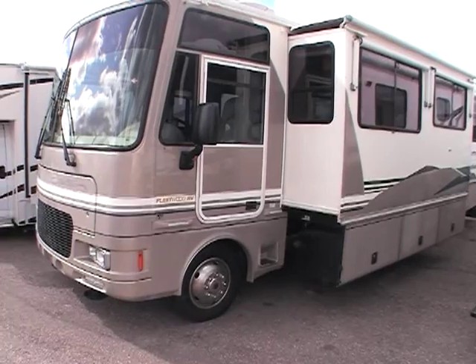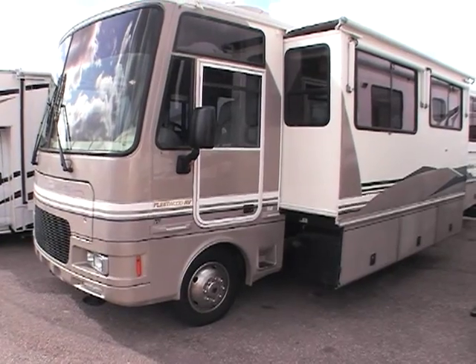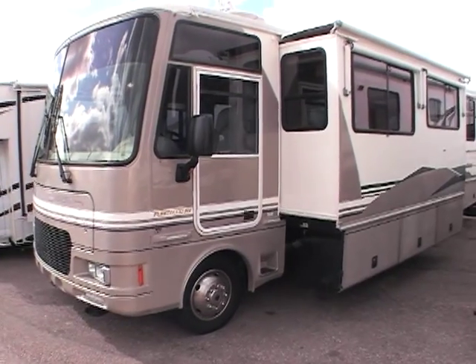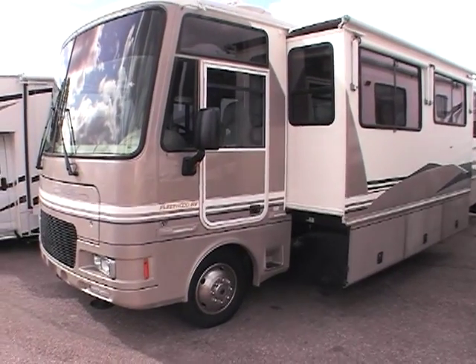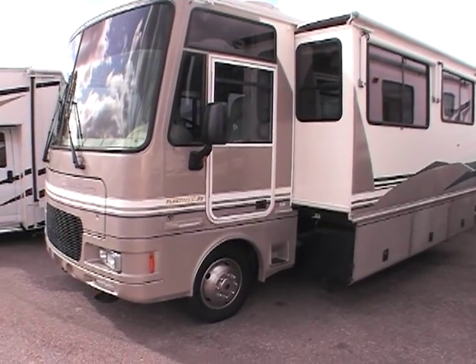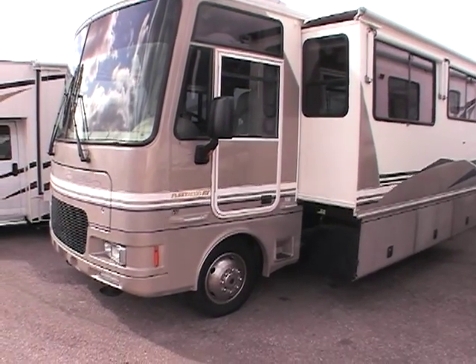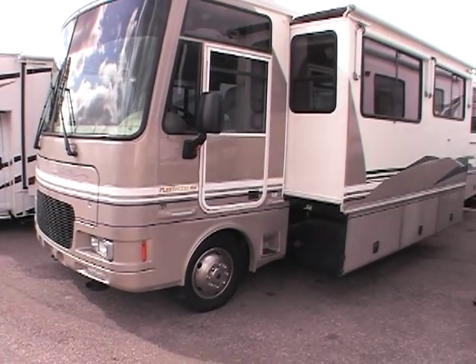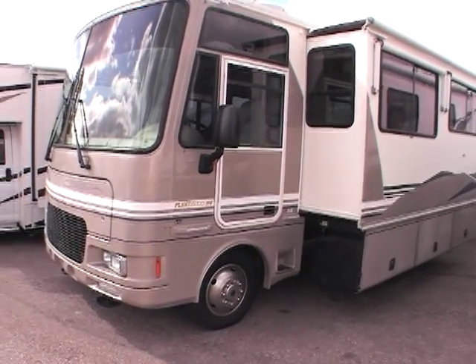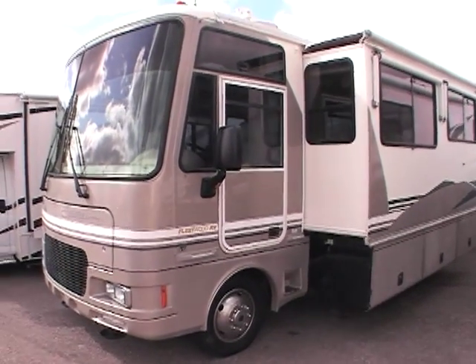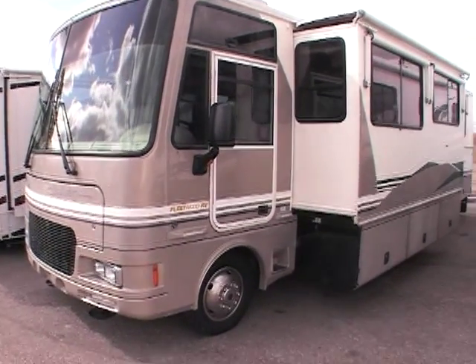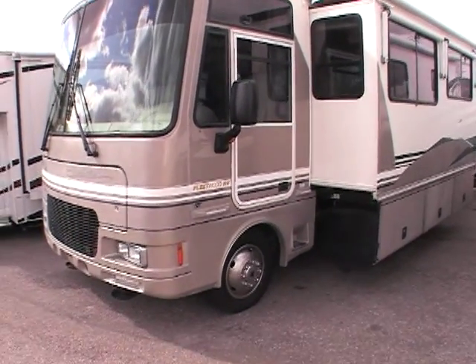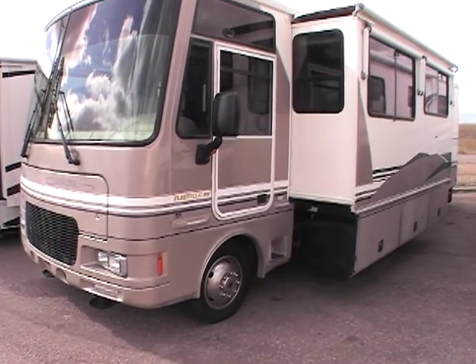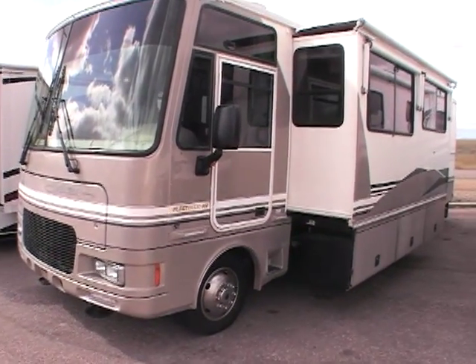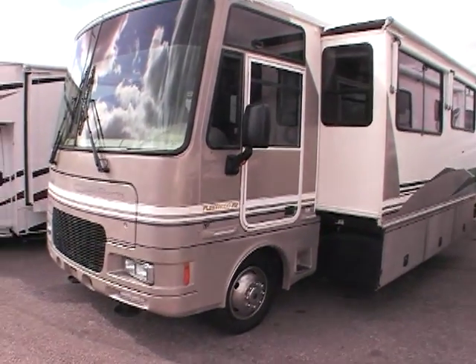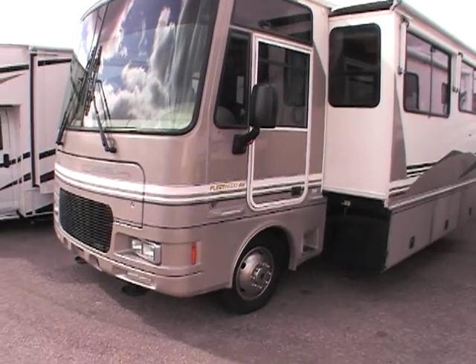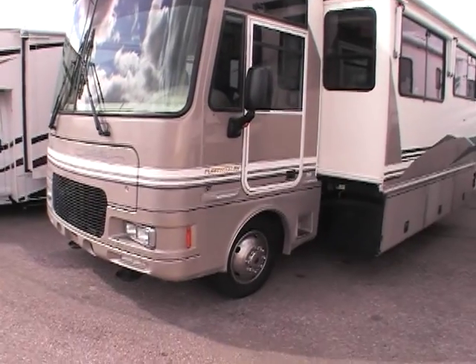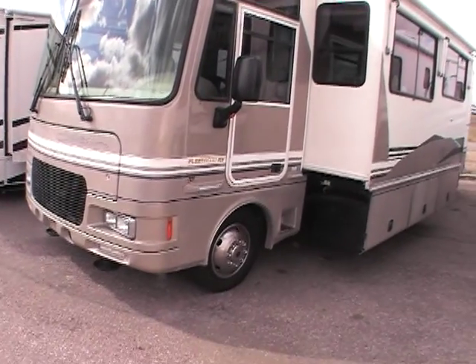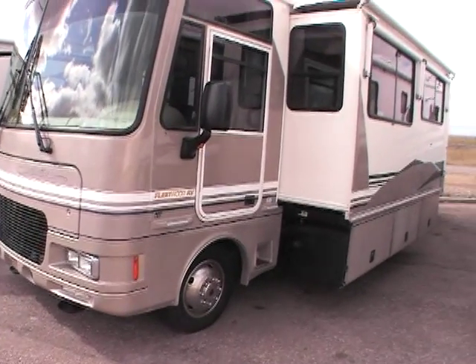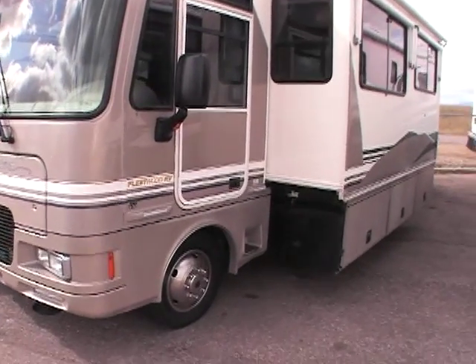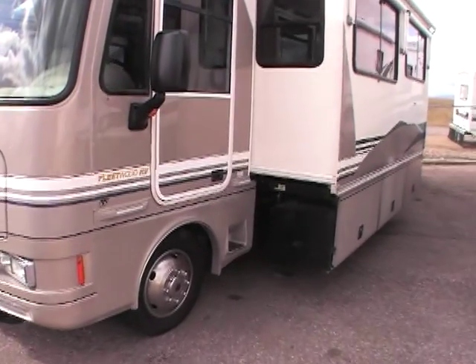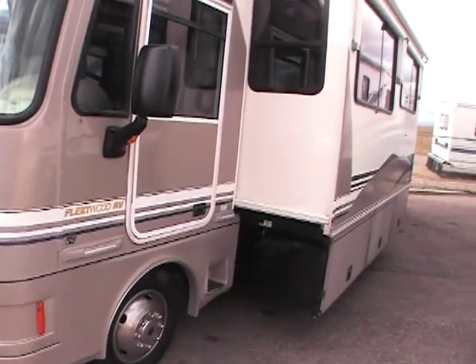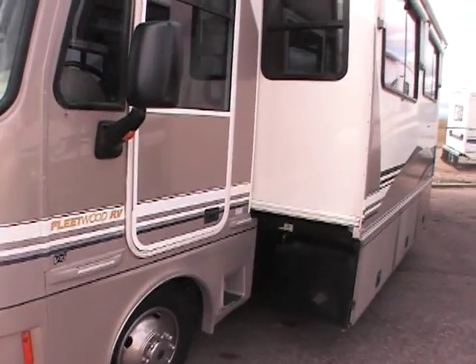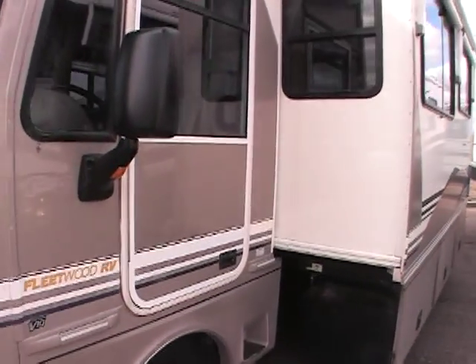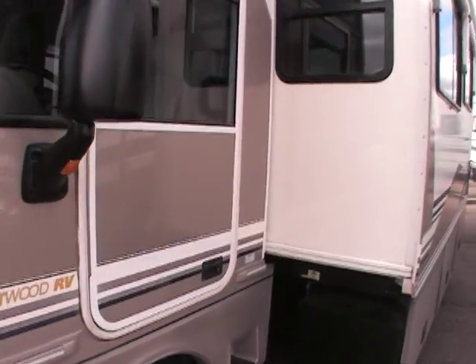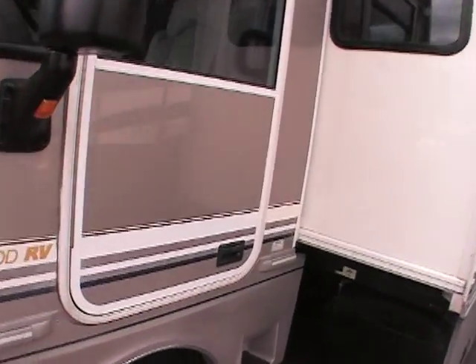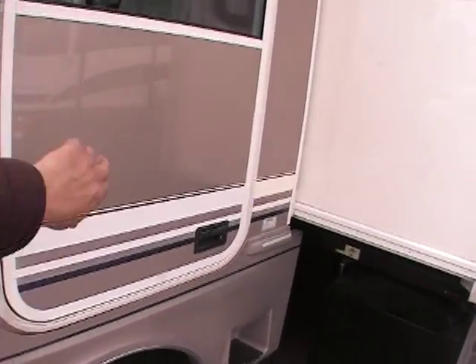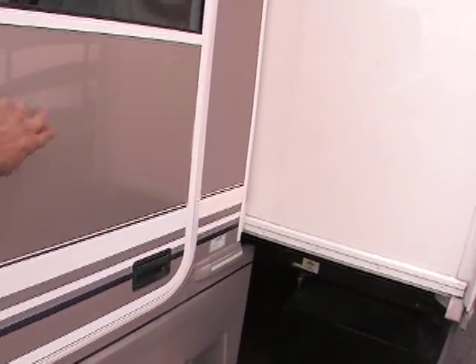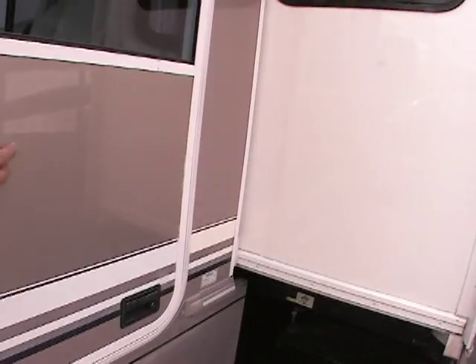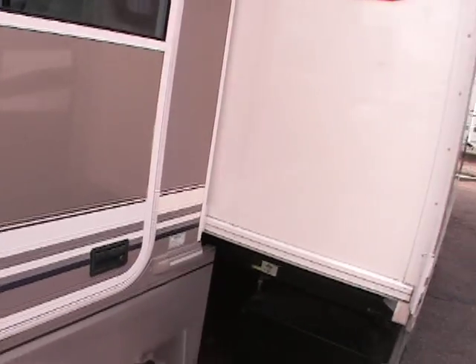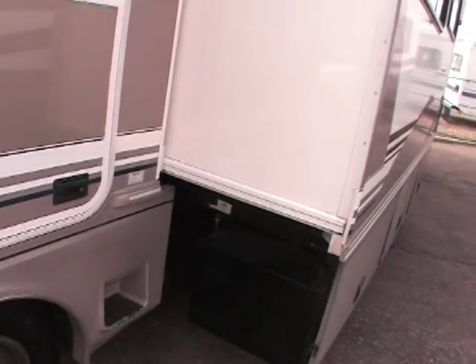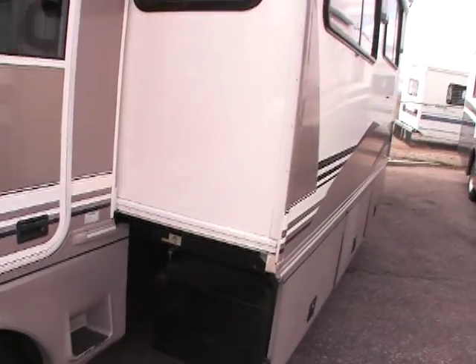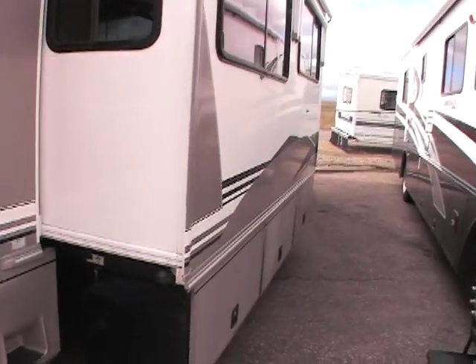This video is for a 2000 Southwinds 32V. This unit does have a V10. Walking around the outside, it's actually in pretty good shape. It's got a driver's side door, which I think is a nice feature.